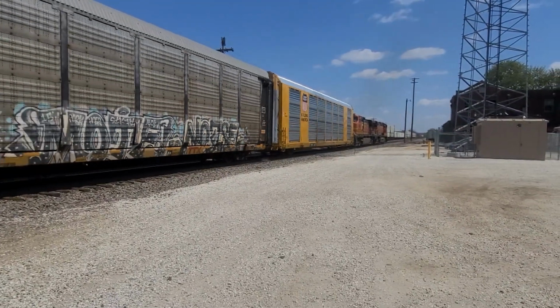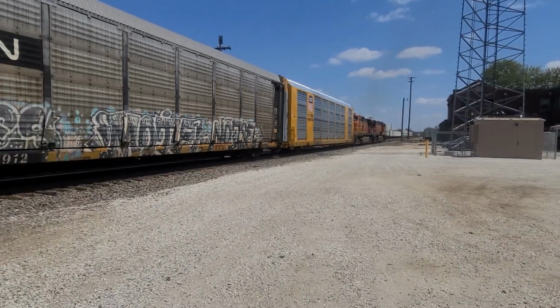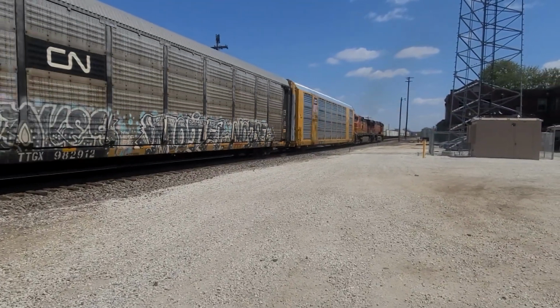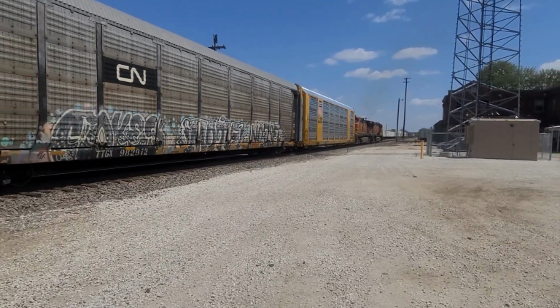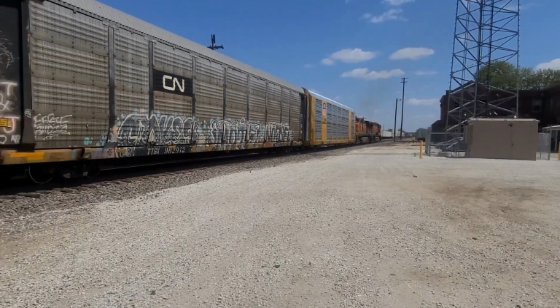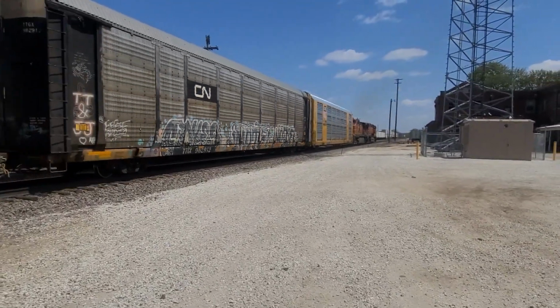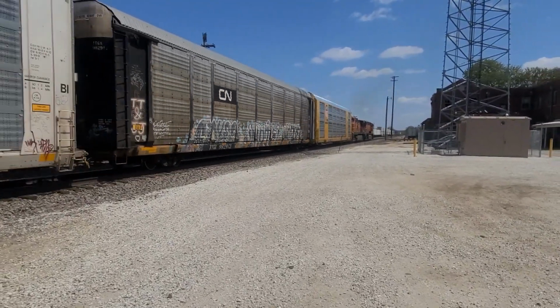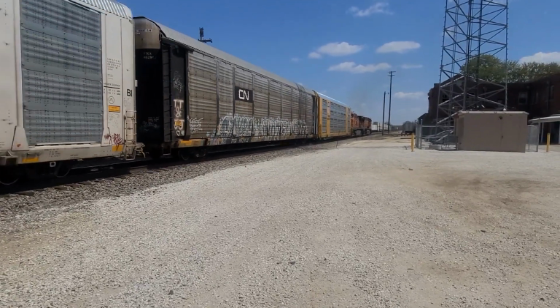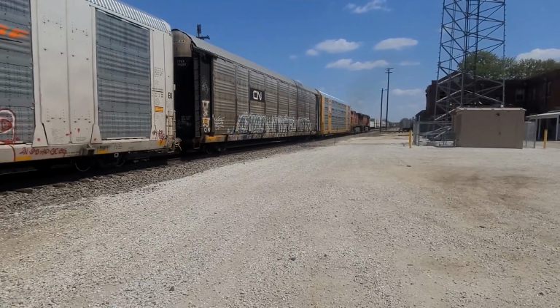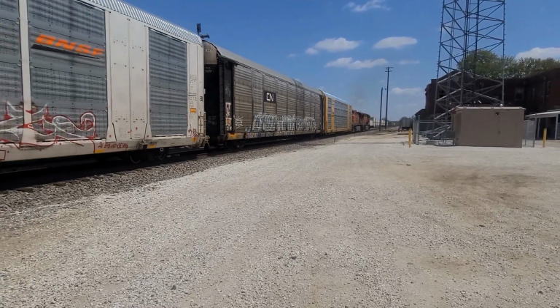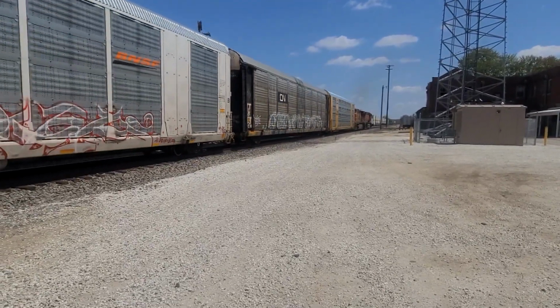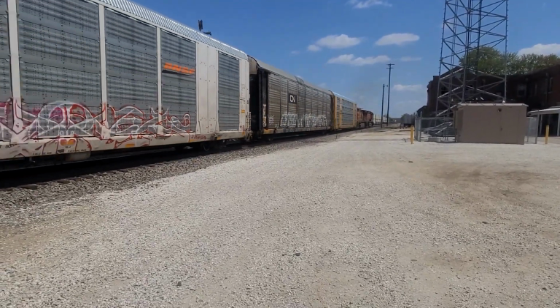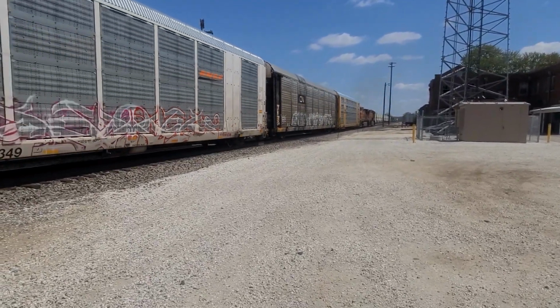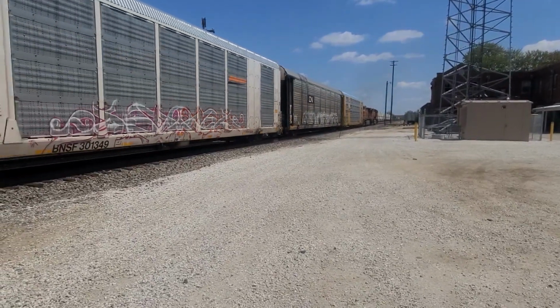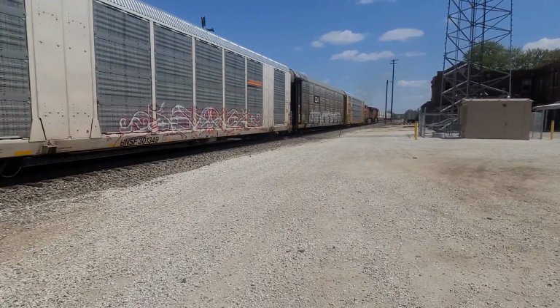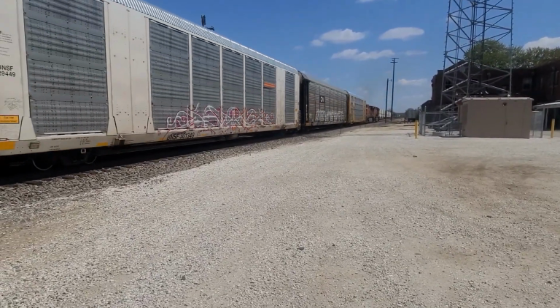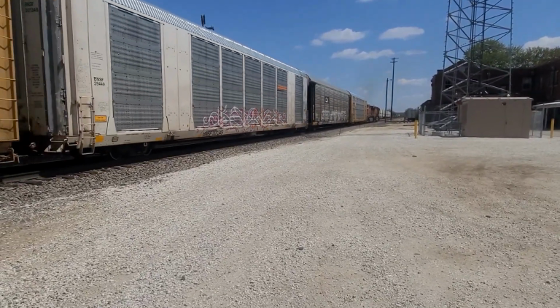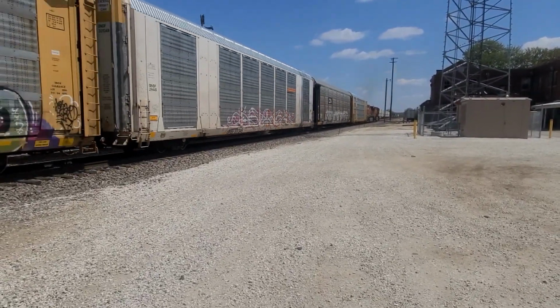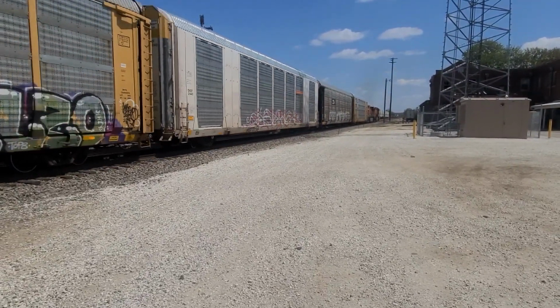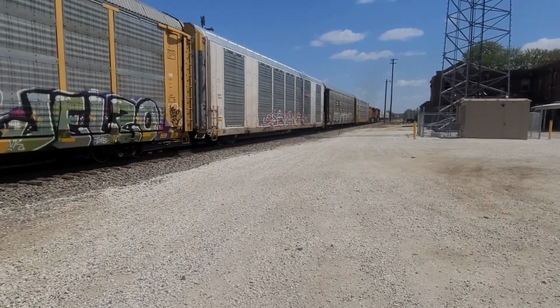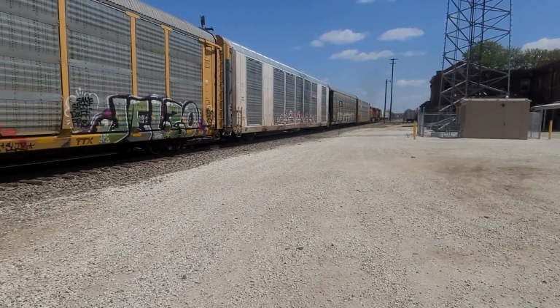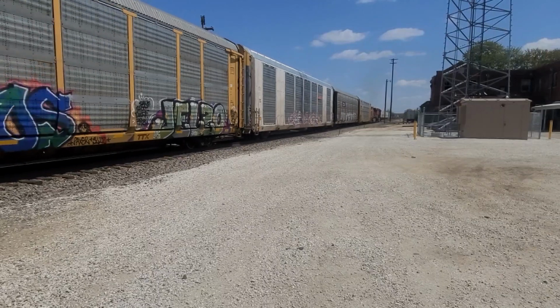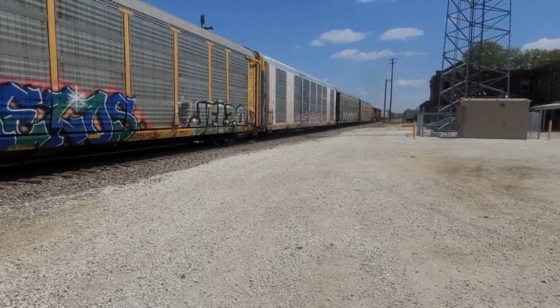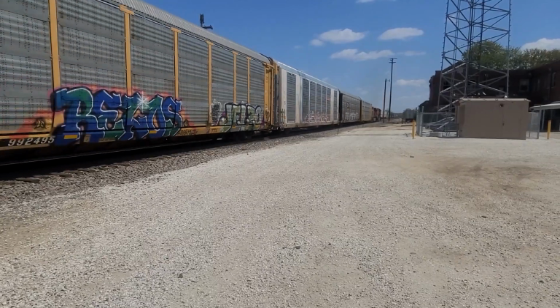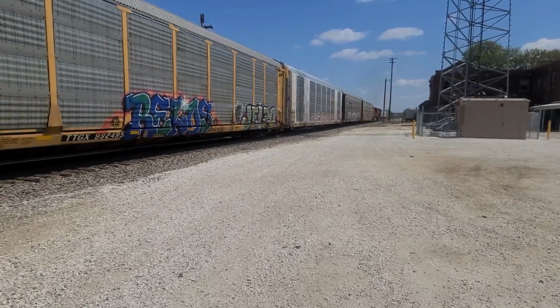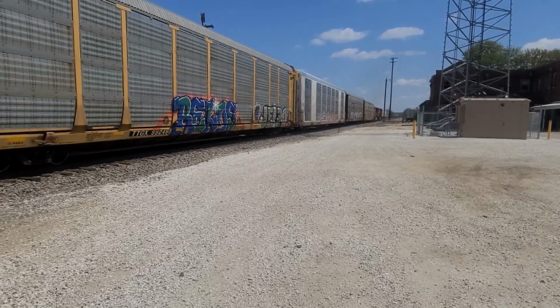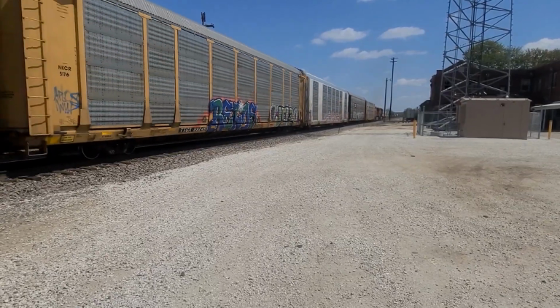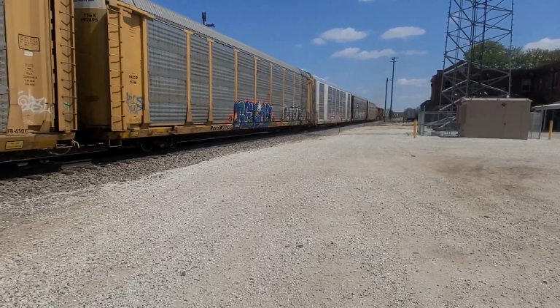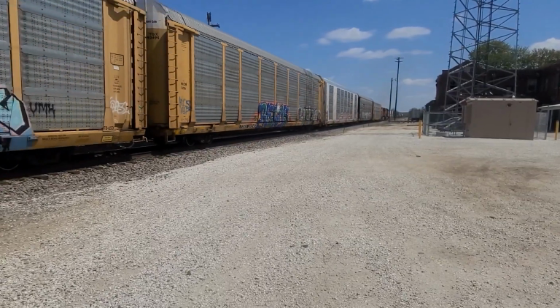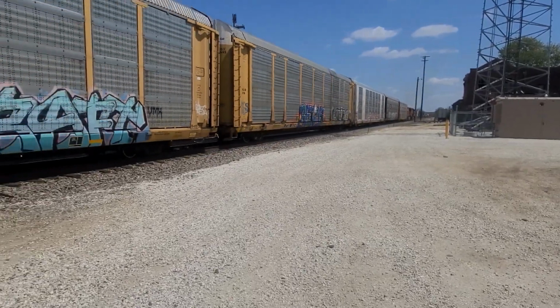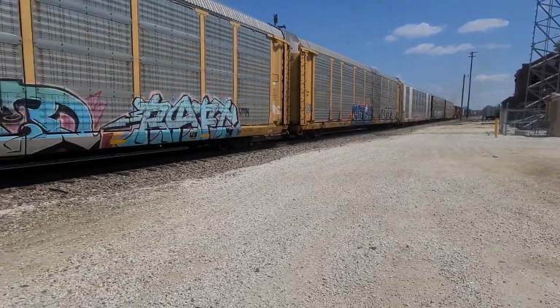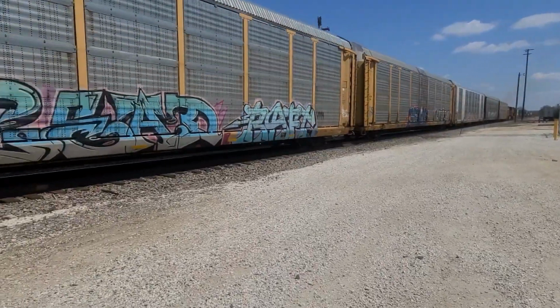Throttling up. And it's still using old Dash-9s — they've been around for a while. Got good pulling power though. It's picking up speed.